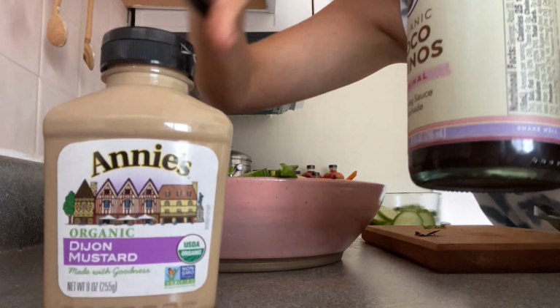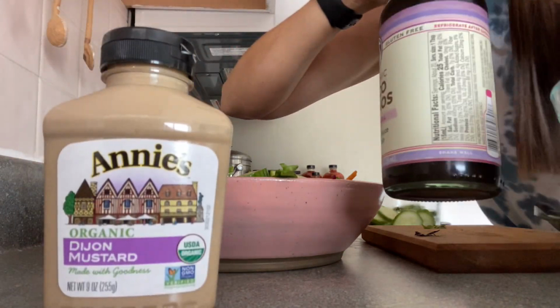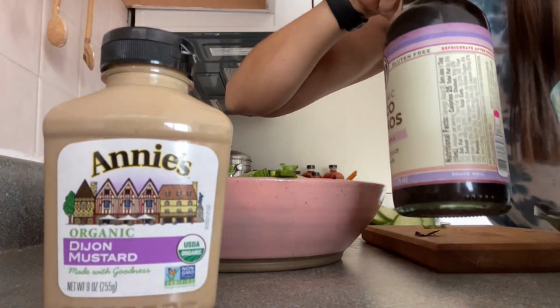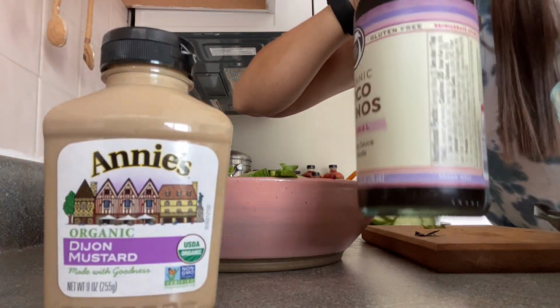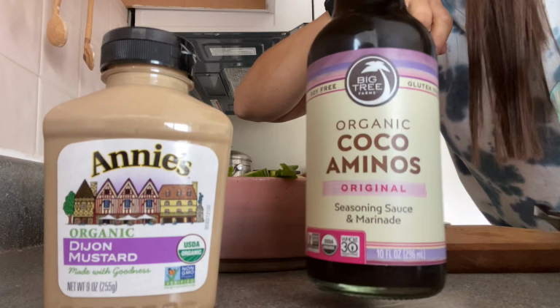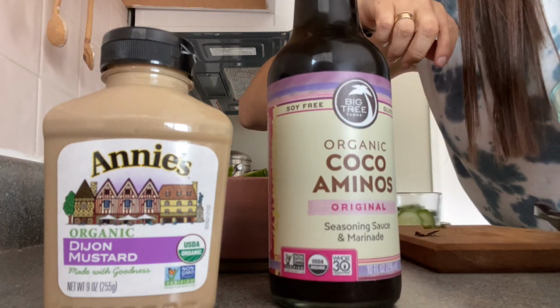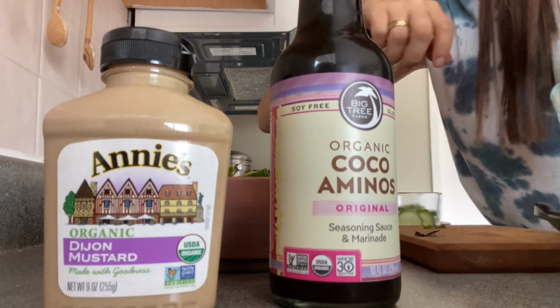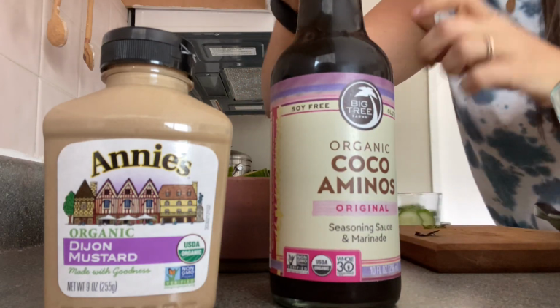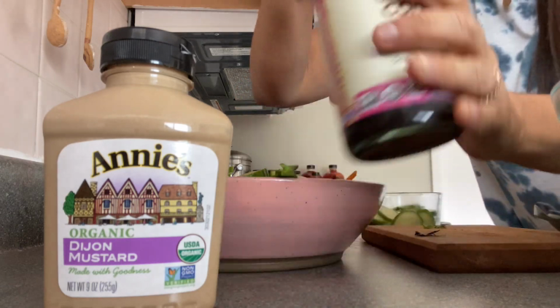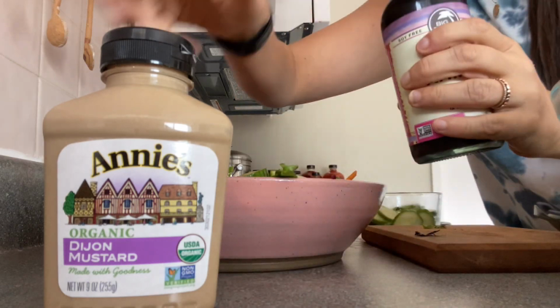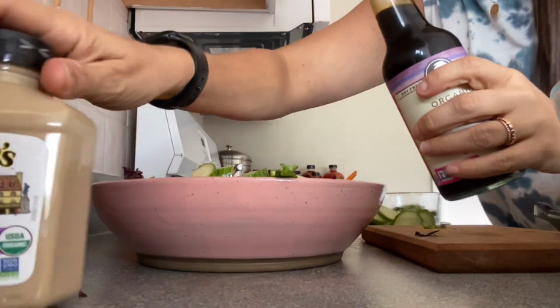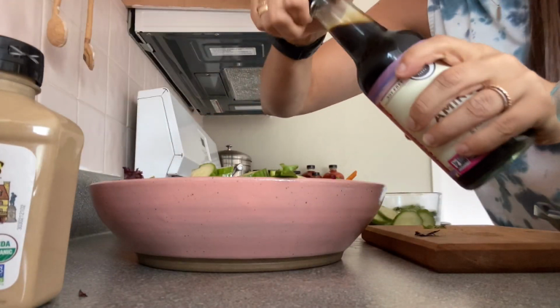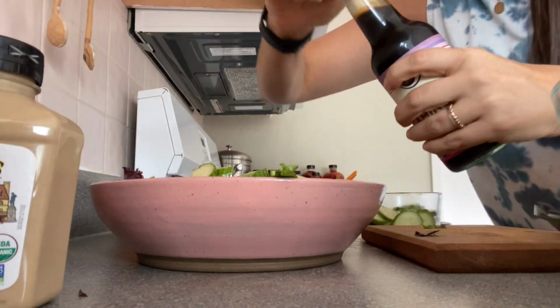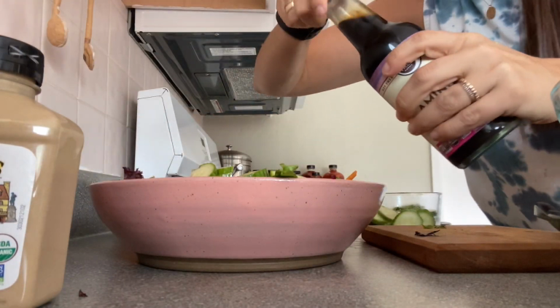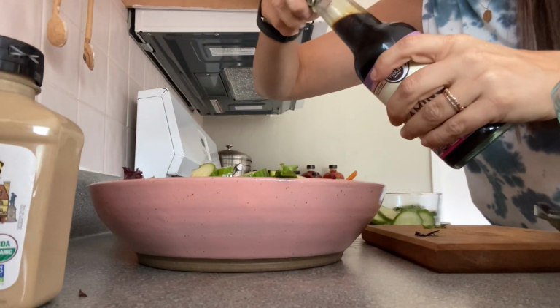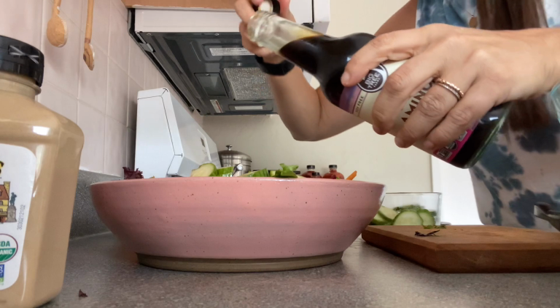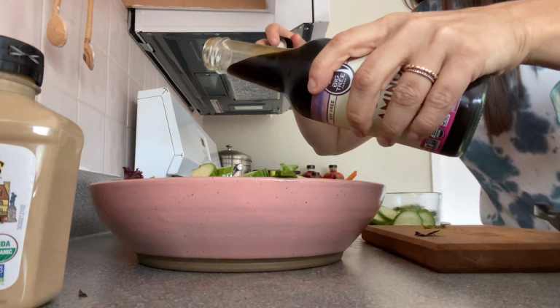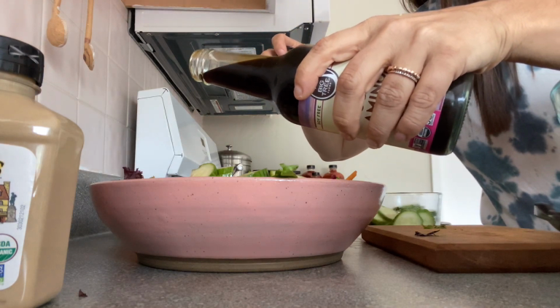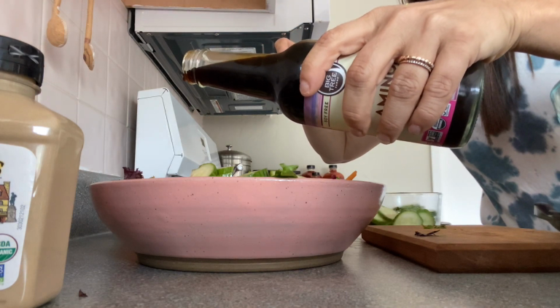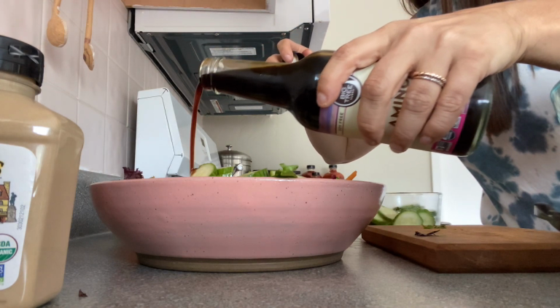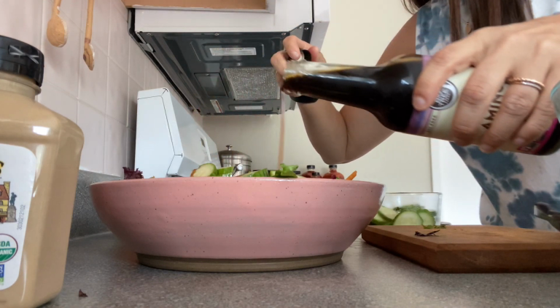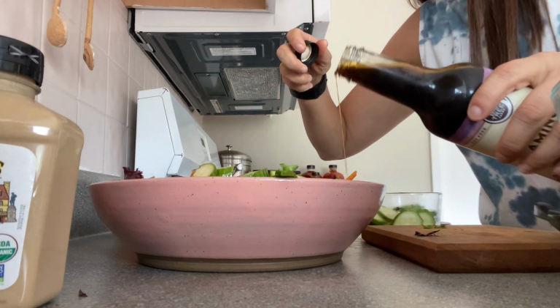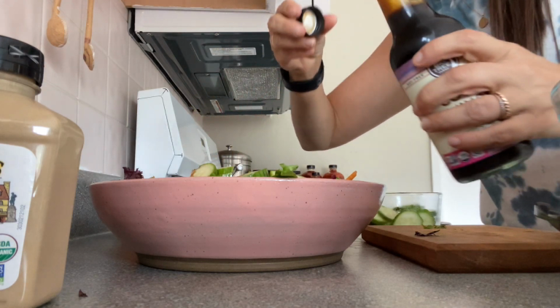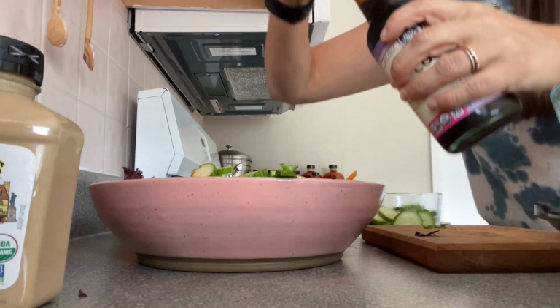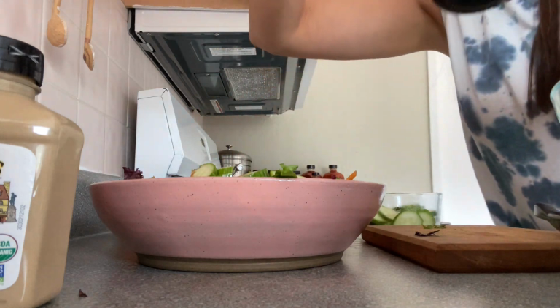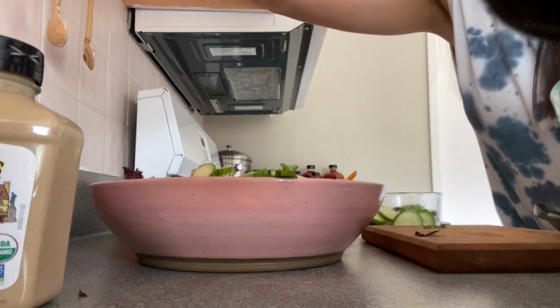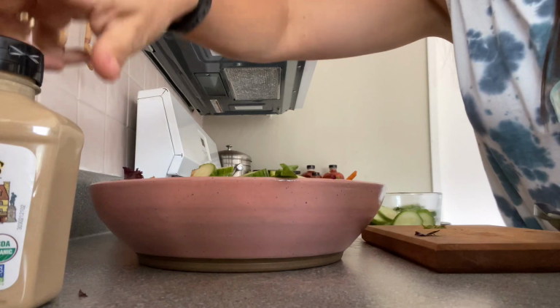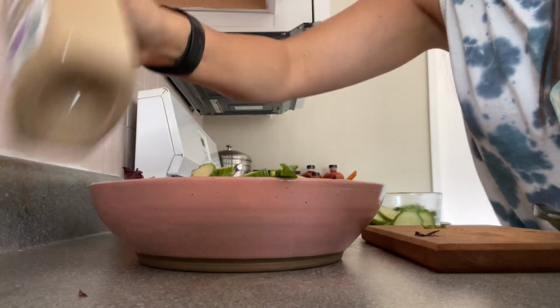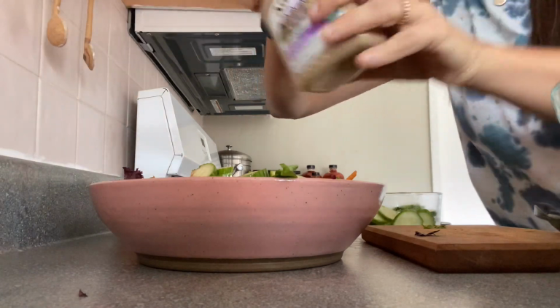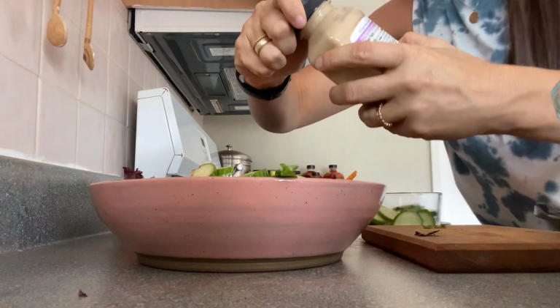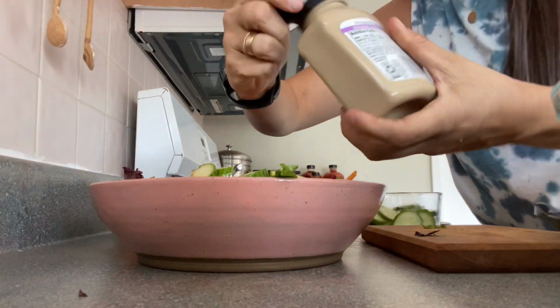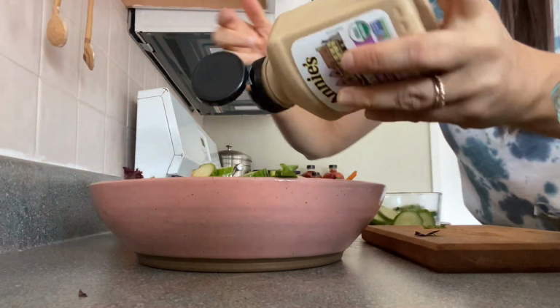I have loved Dijon mustard and coconut aminos as my dressing. So I just put a little bit of coconut aminos. I'm not a huge dressing fan, so just a little bit.